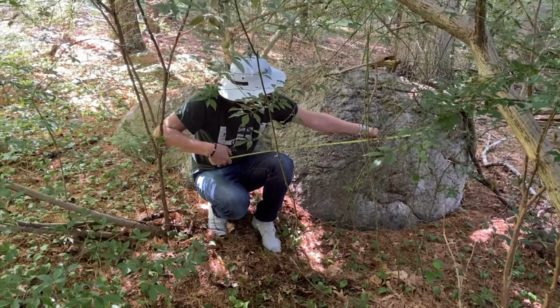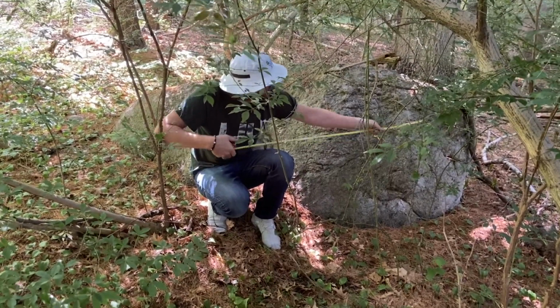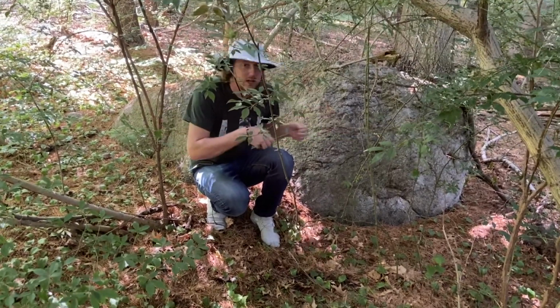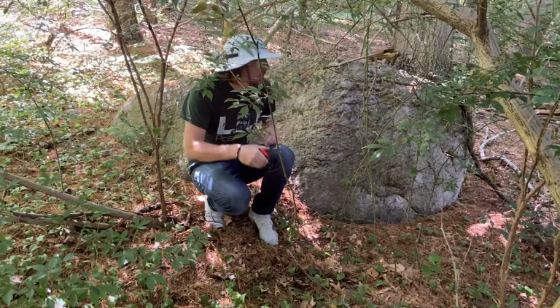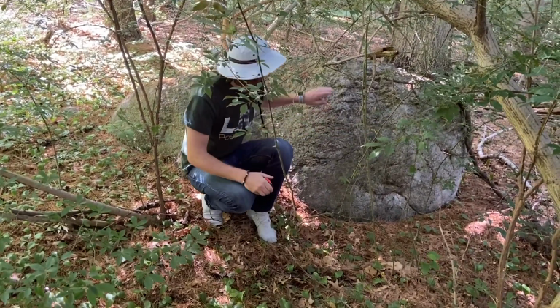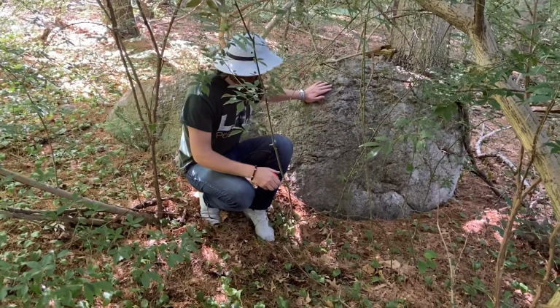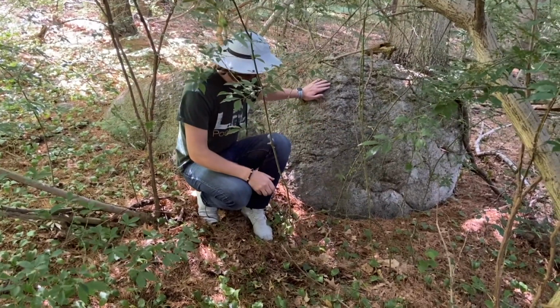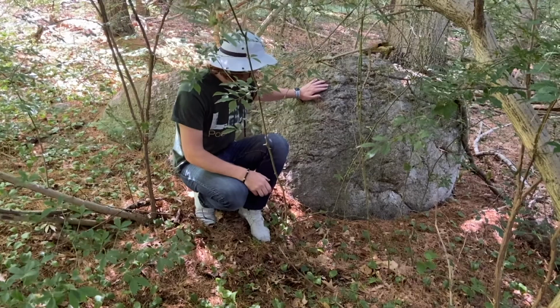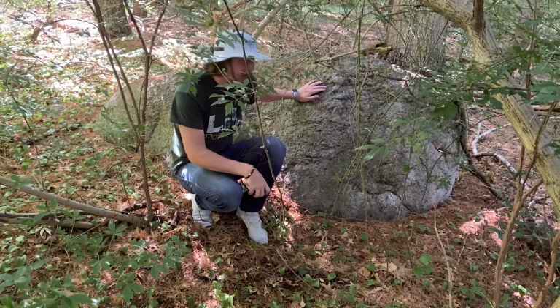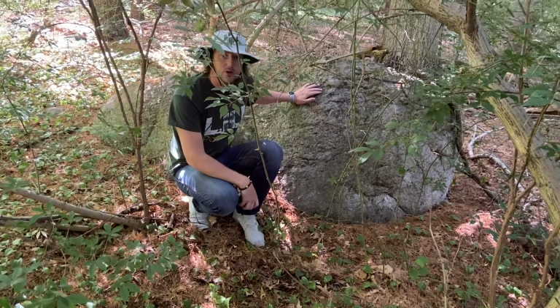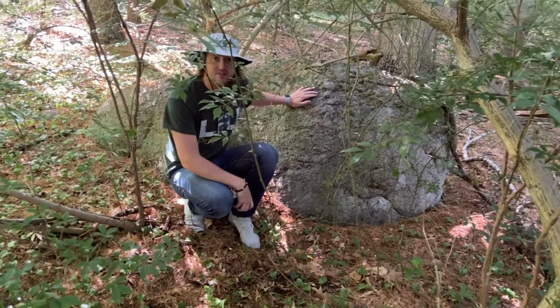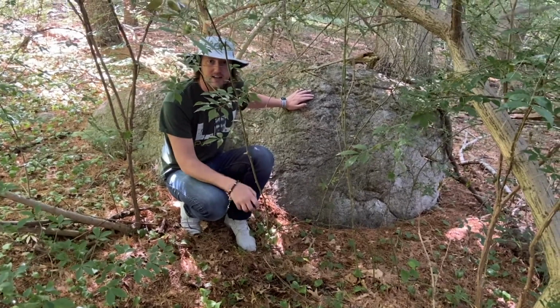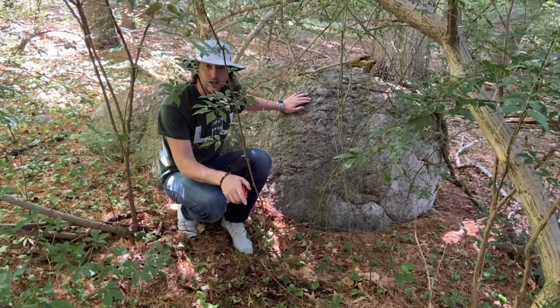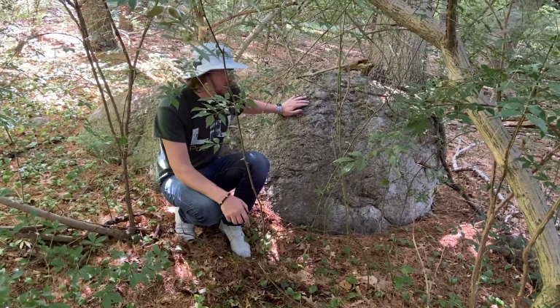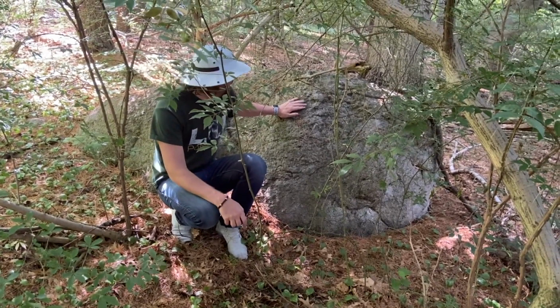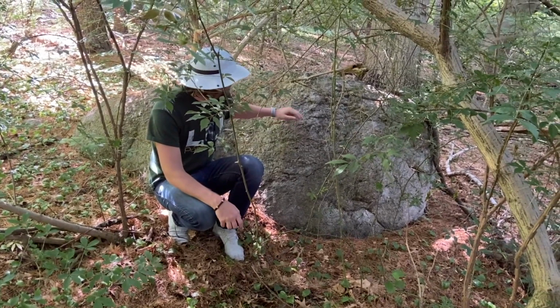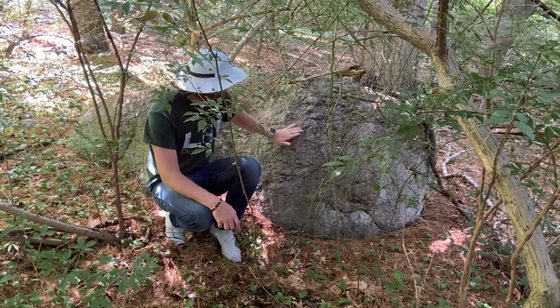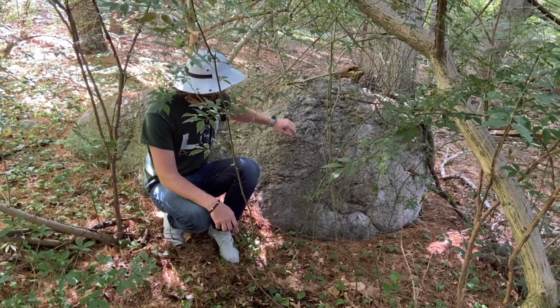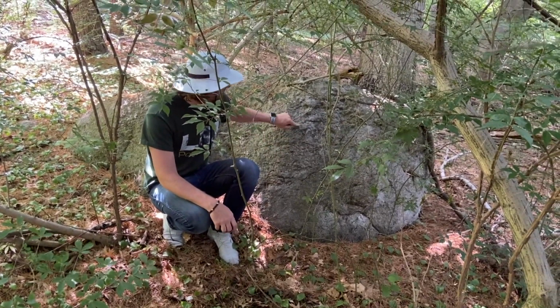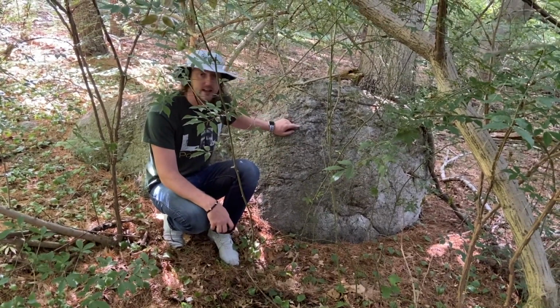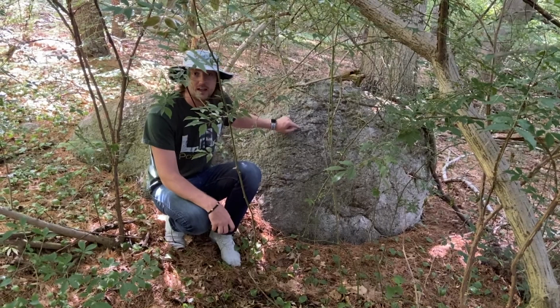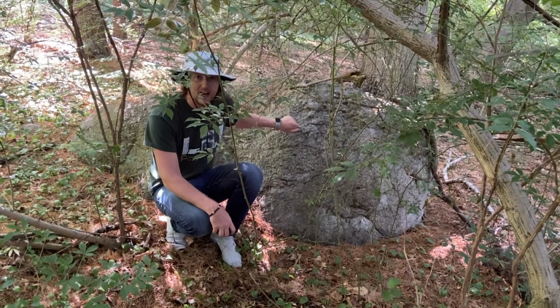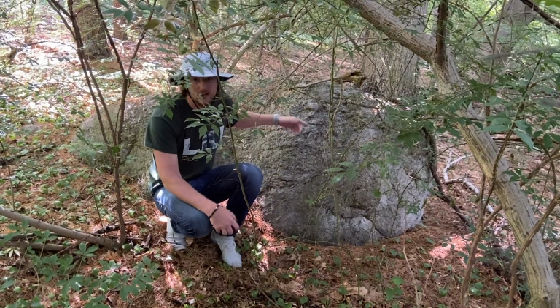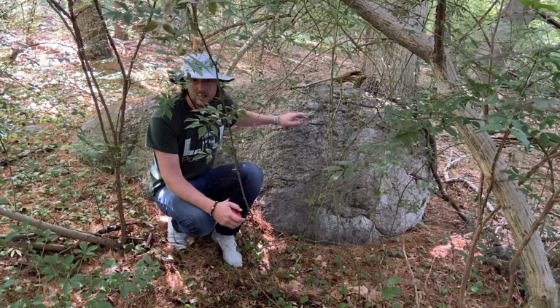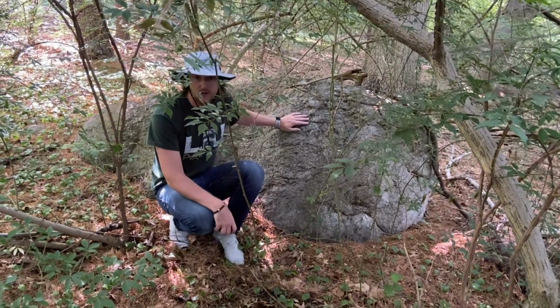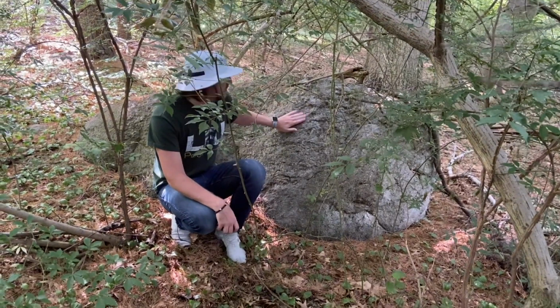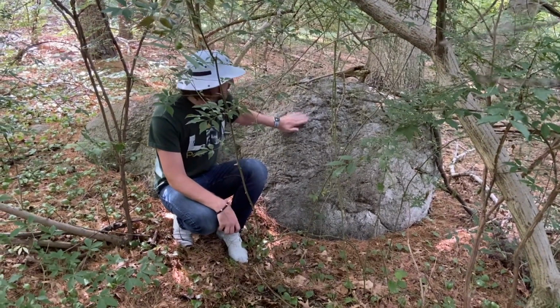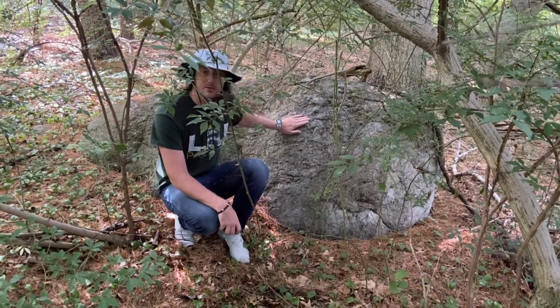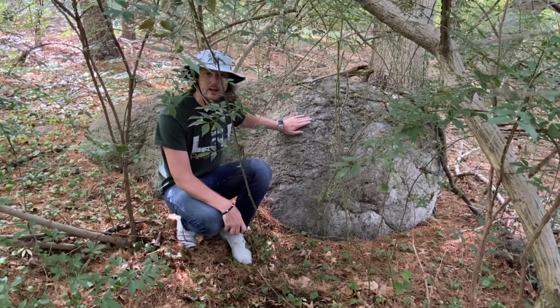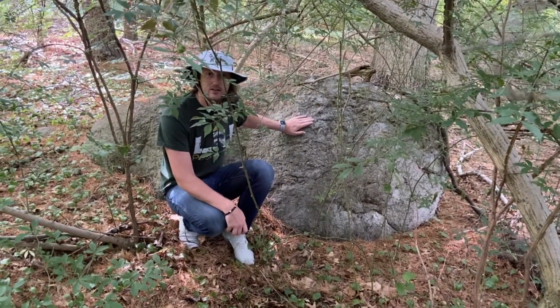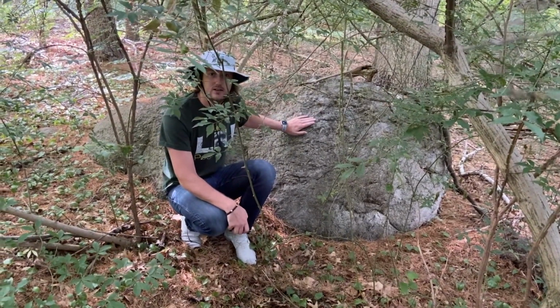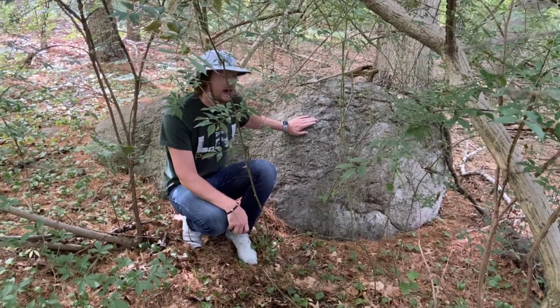This boulder is also going to match the types of boulders you'll find in New England and in Canada, because that's where it's from. This is our Canadian boulder here on Long Island.